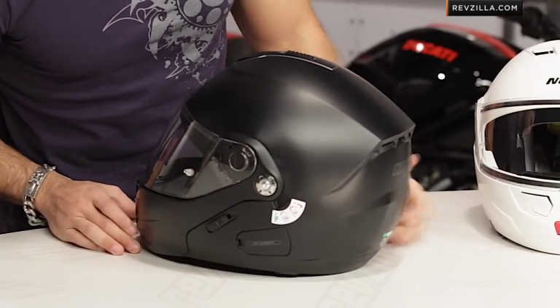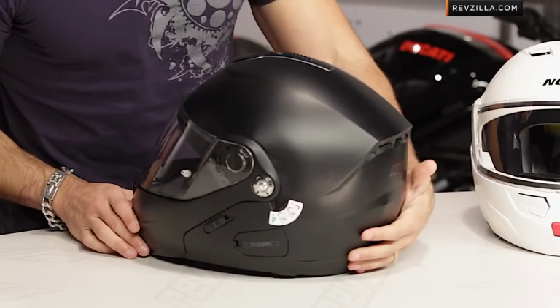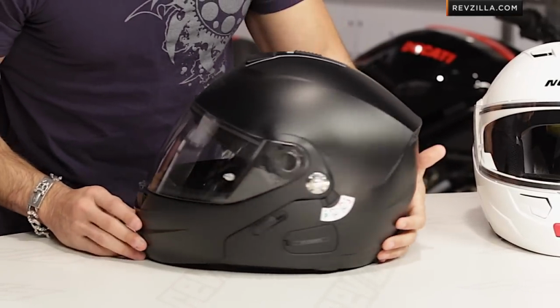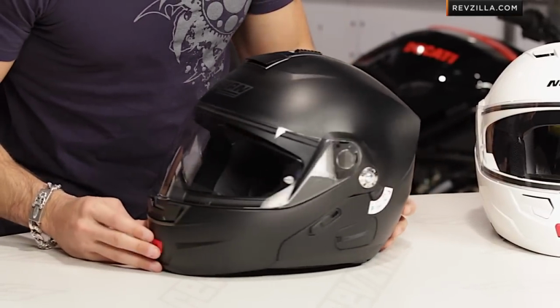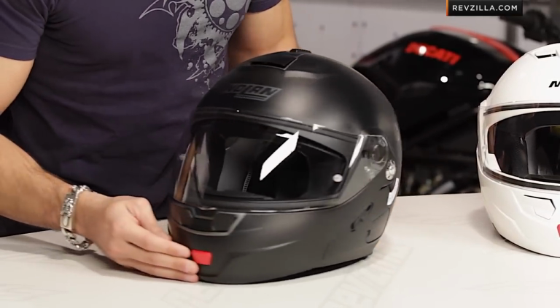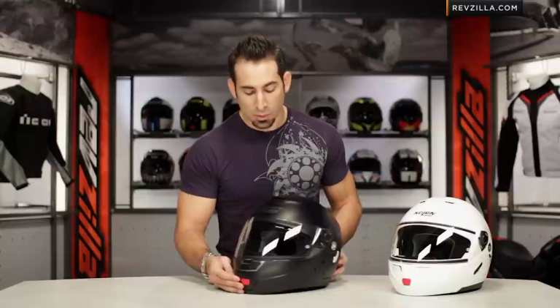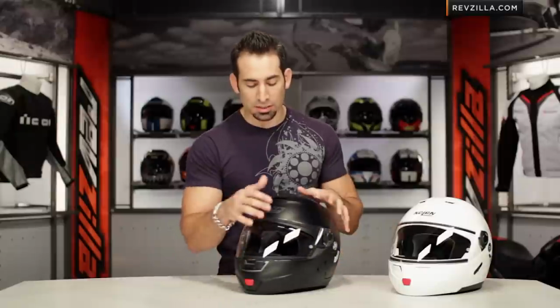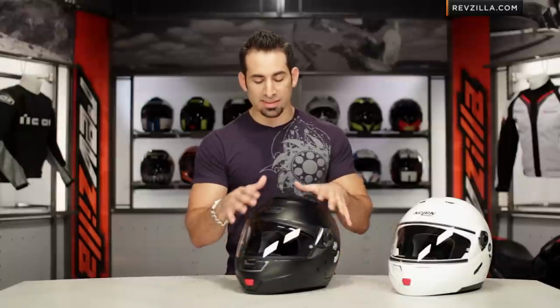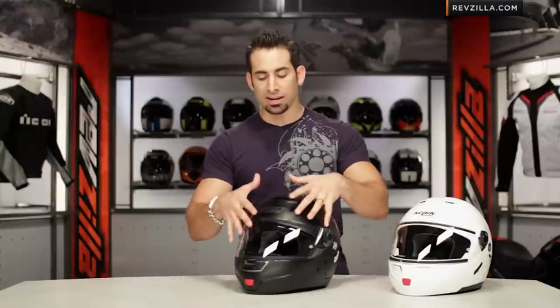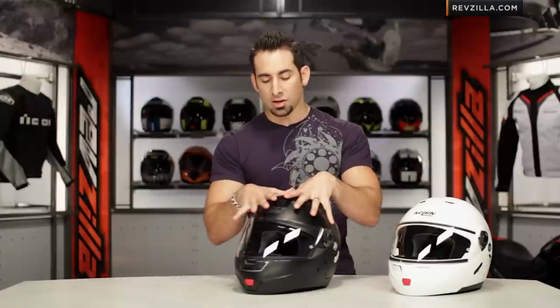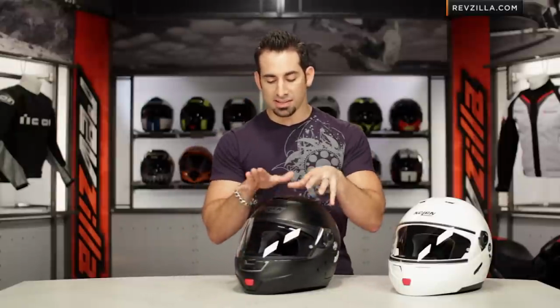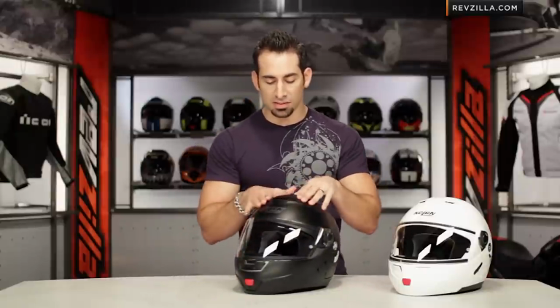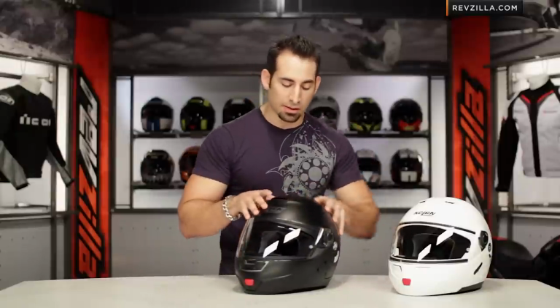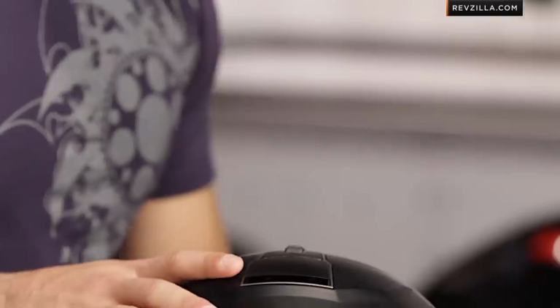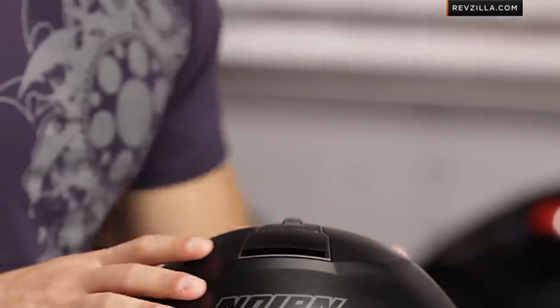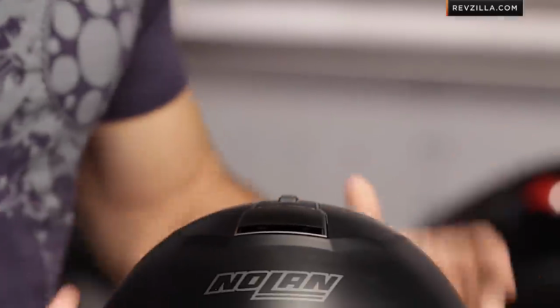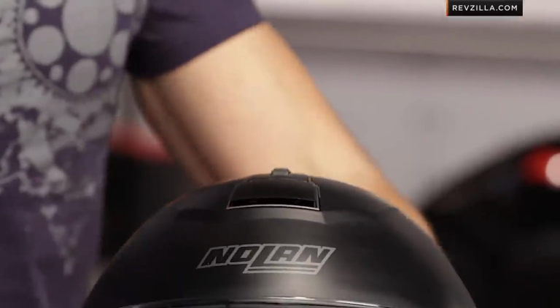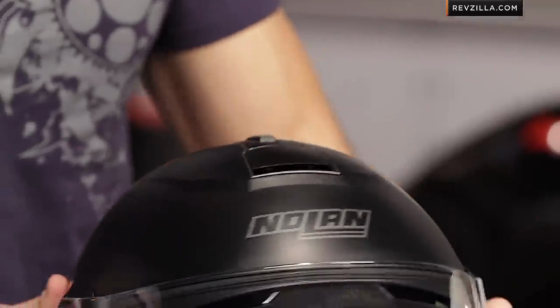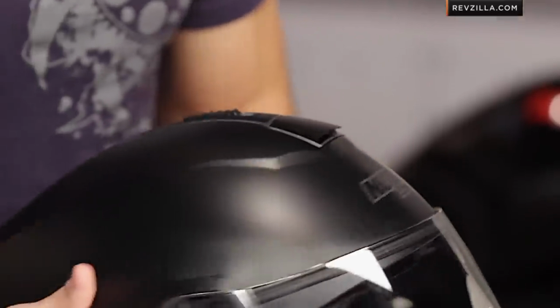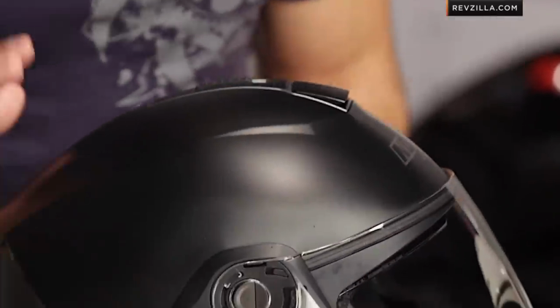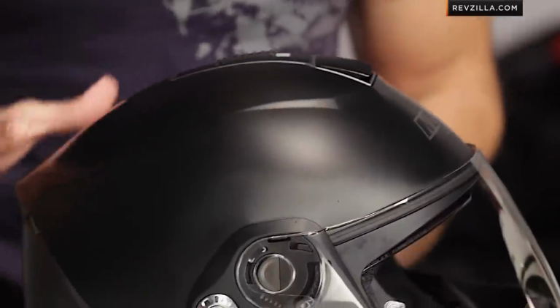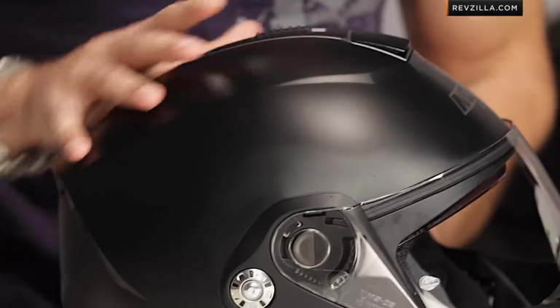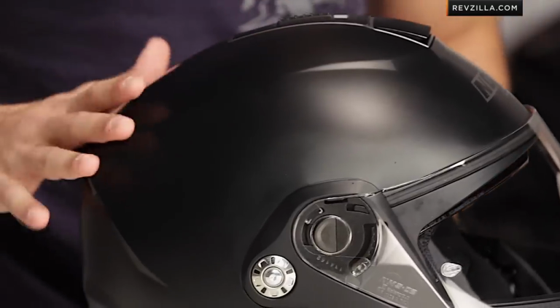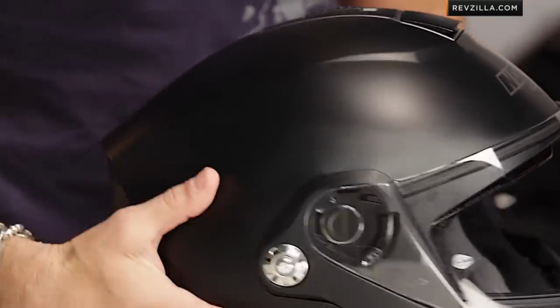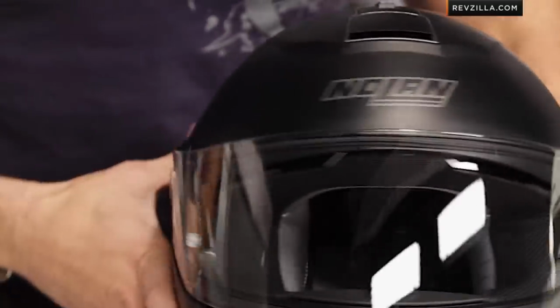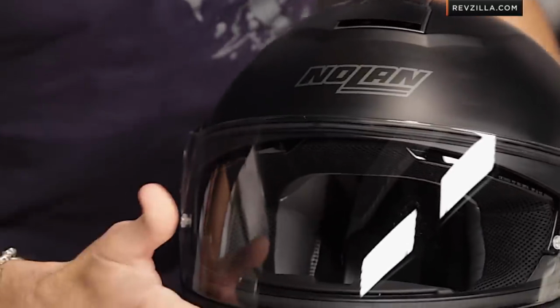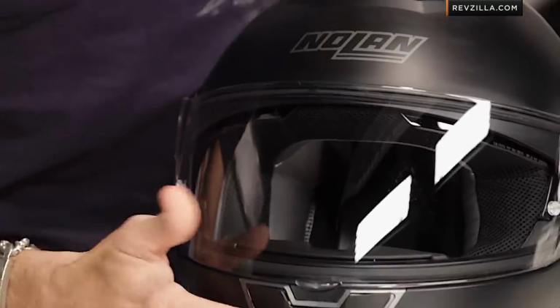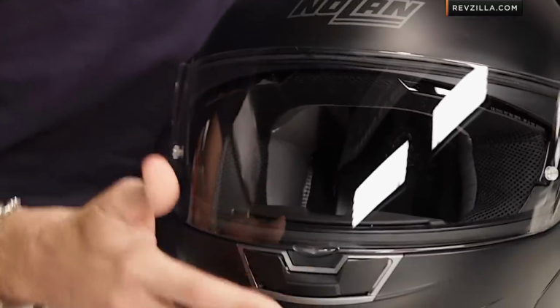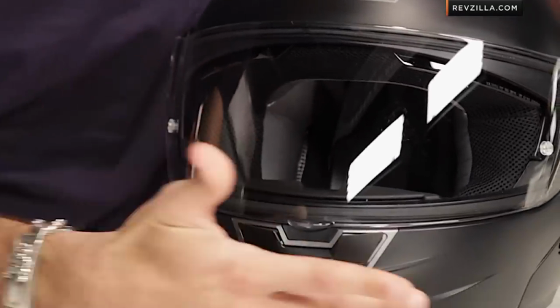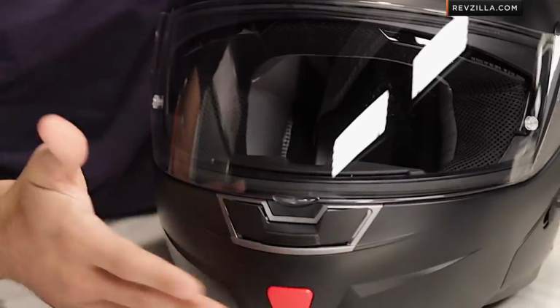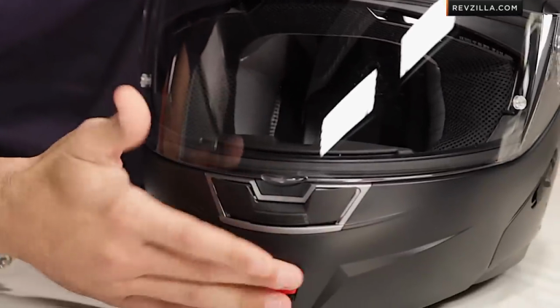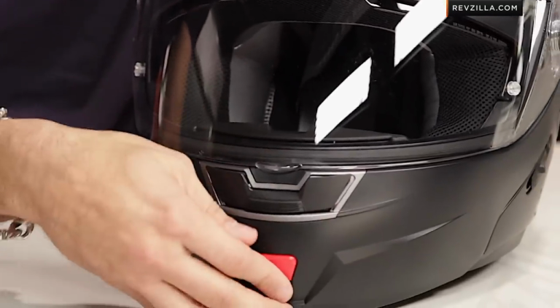Looking at some of the details as you move through the side — we talked about venting already. It's going to be a singular top vent venting to the EPS. You have the updated vent scheme out the back, which I do like with a more pronounced spoiler, and then a singular vent here on the front down along the chin.